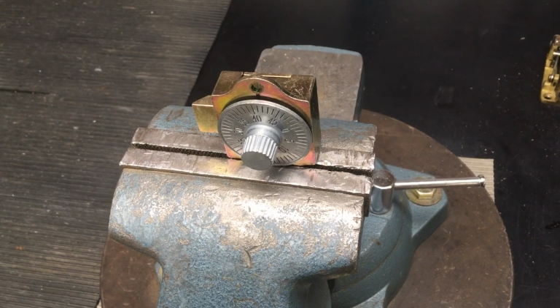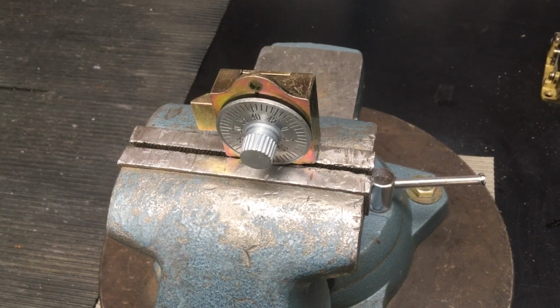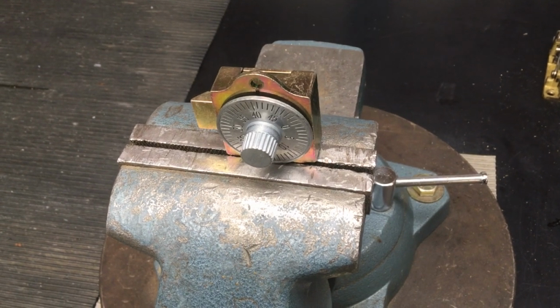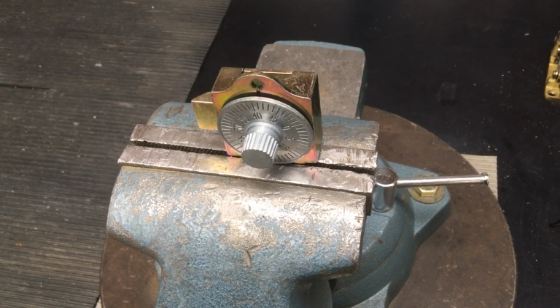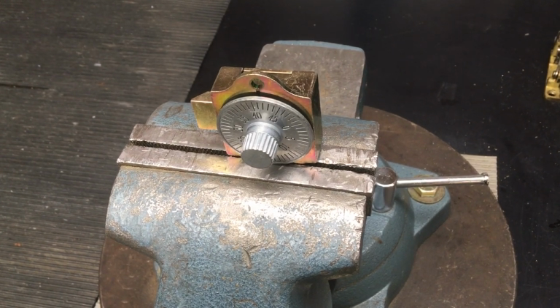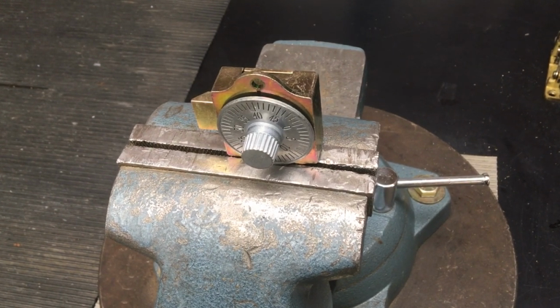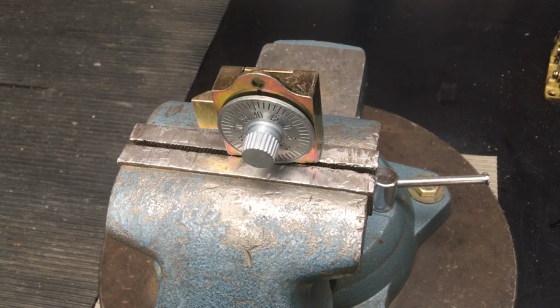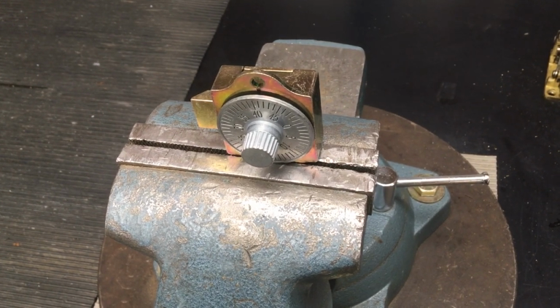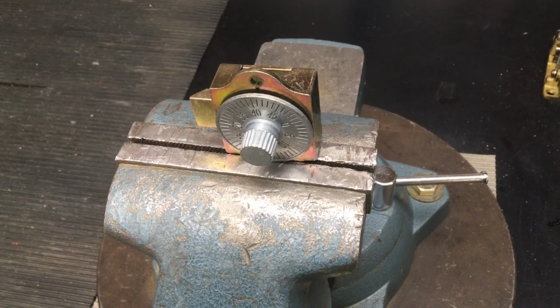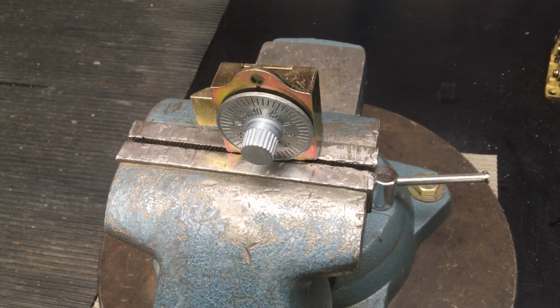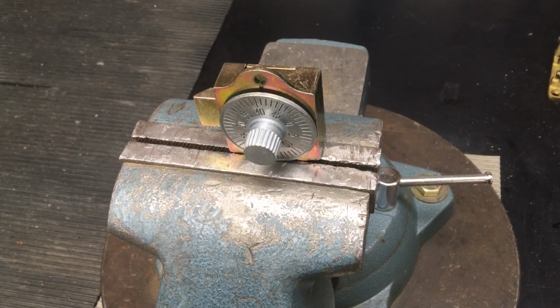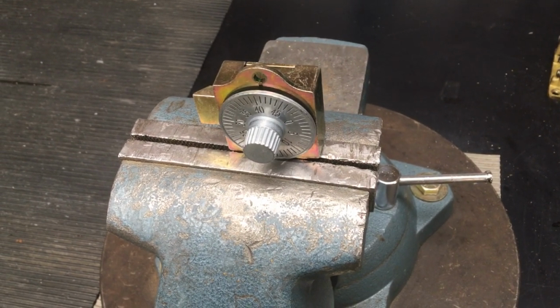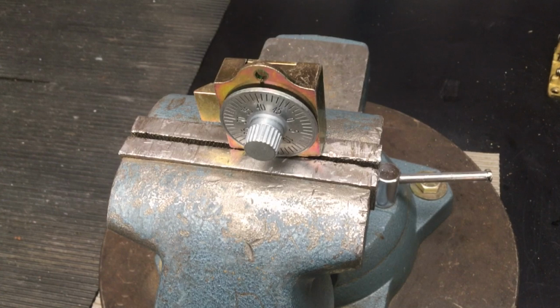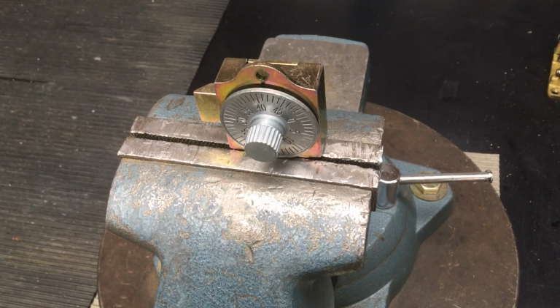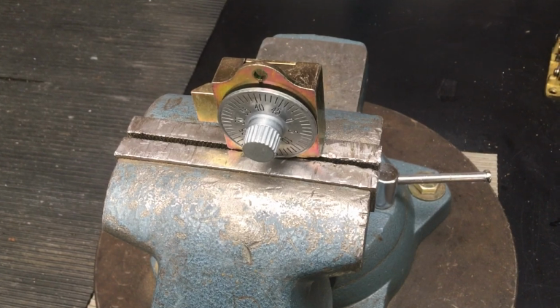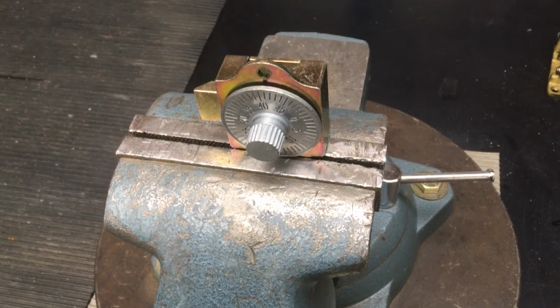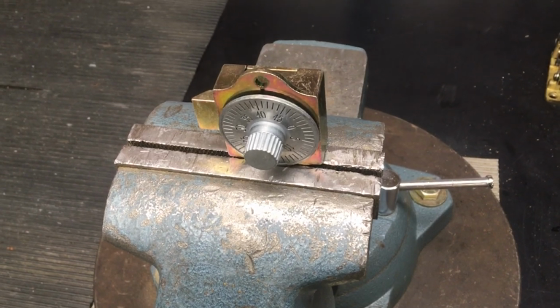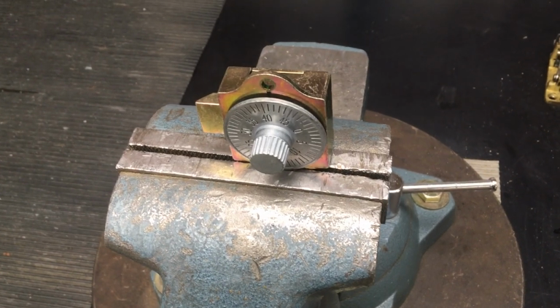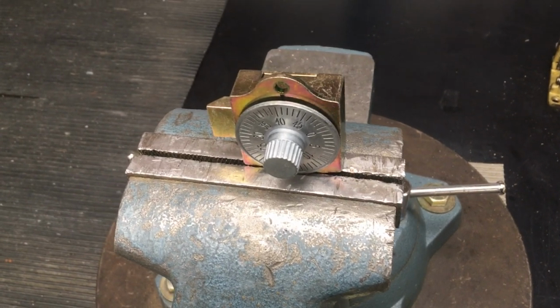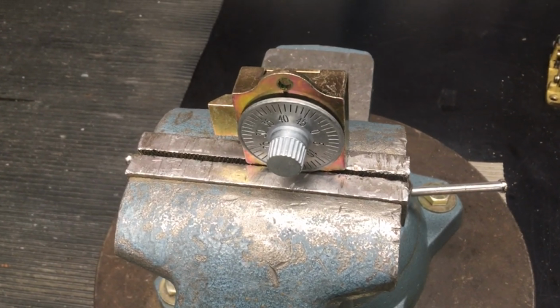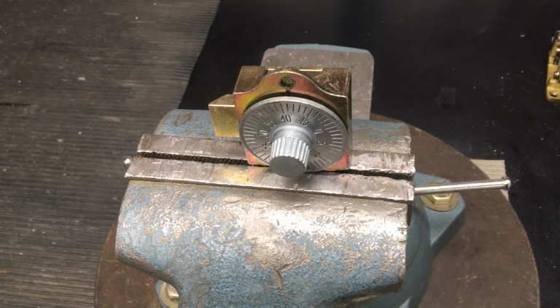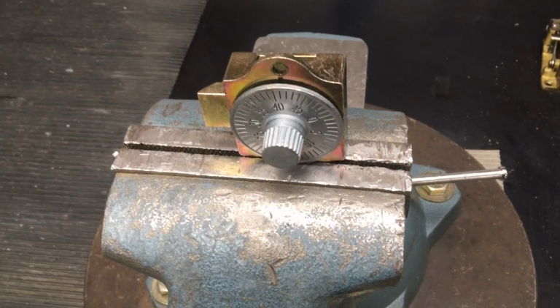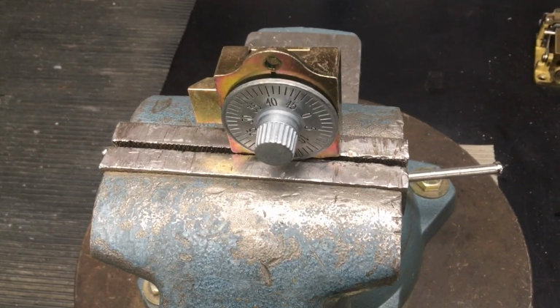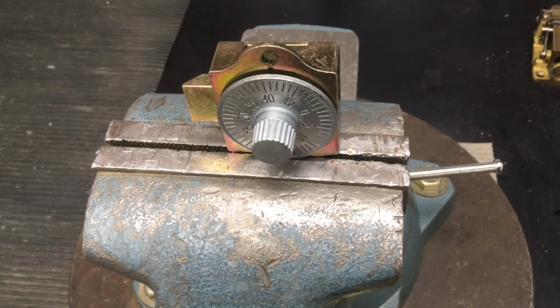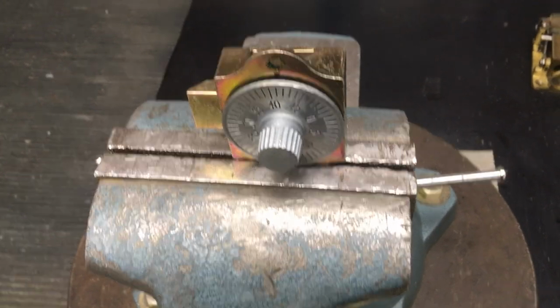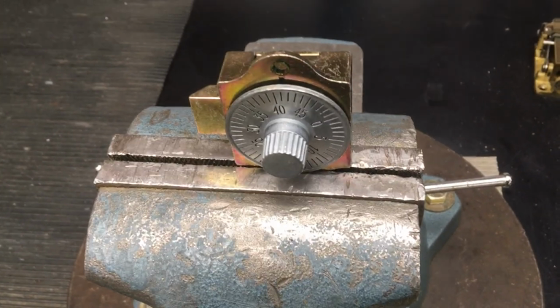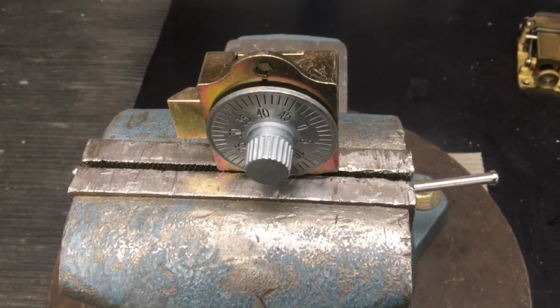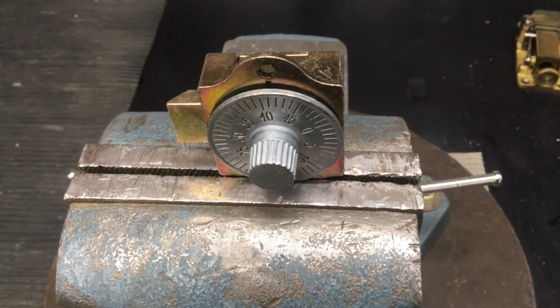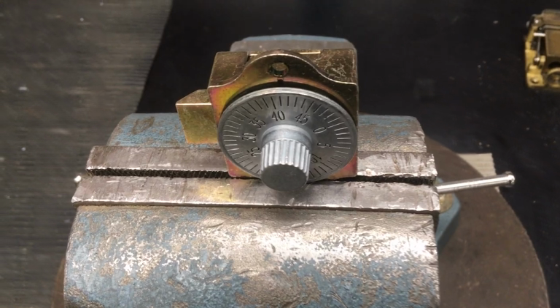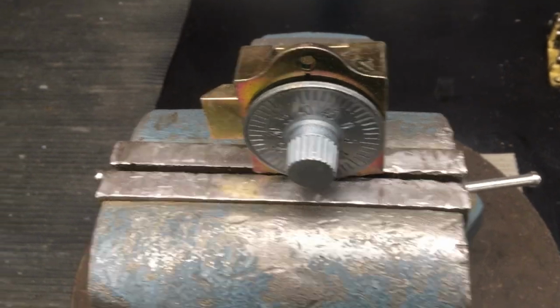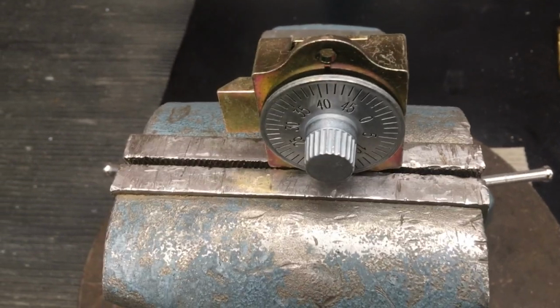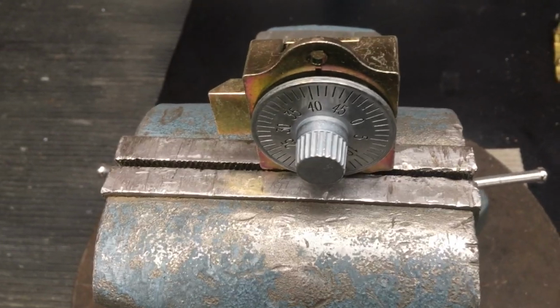Good afternoon. My name is Charles Witters. I'm with the University of Kansas Lock Shop, and we'll be going over how to unlock one of the combination locks used in most of the mailboxes and most of the dormitories.